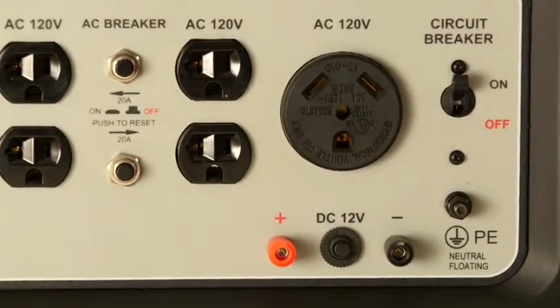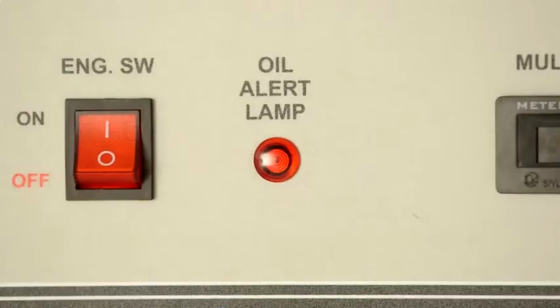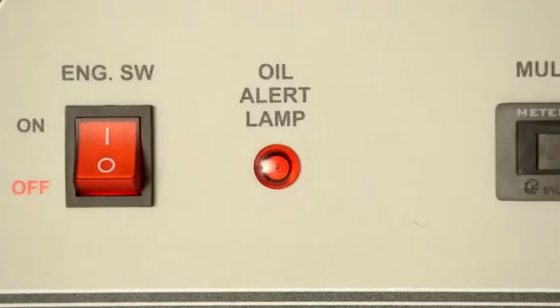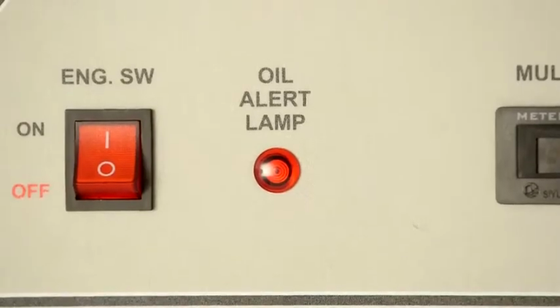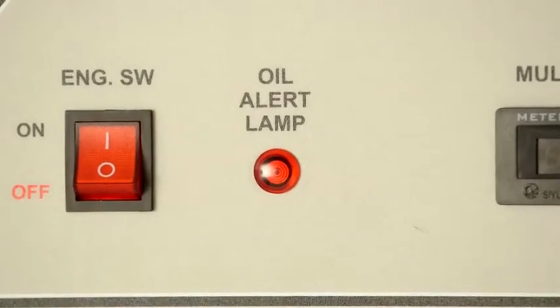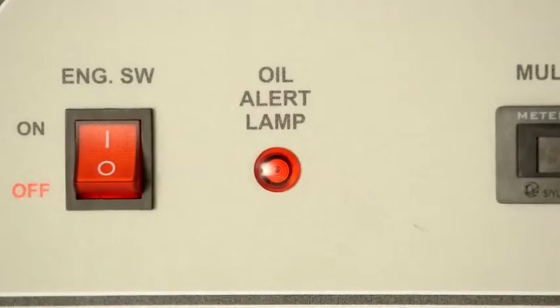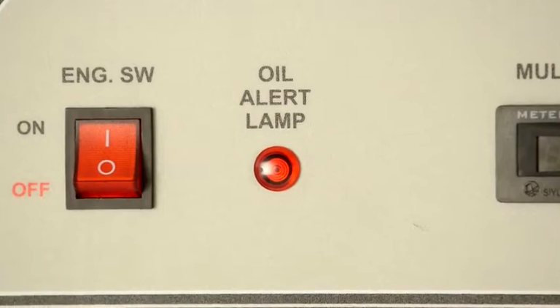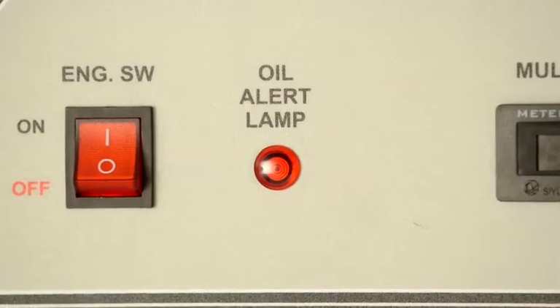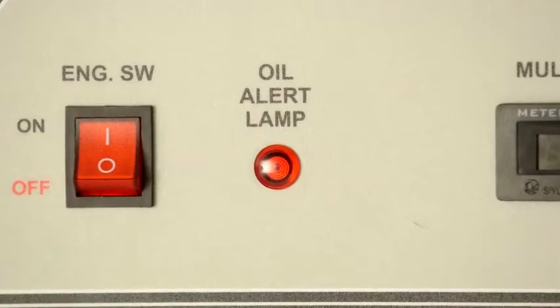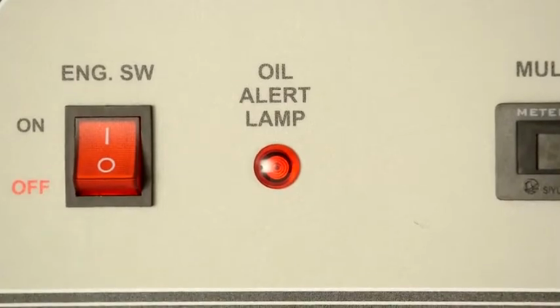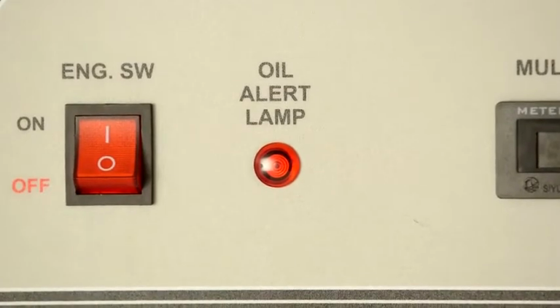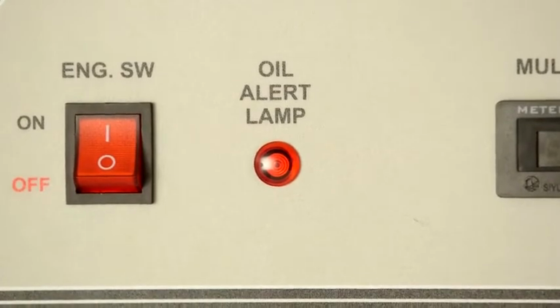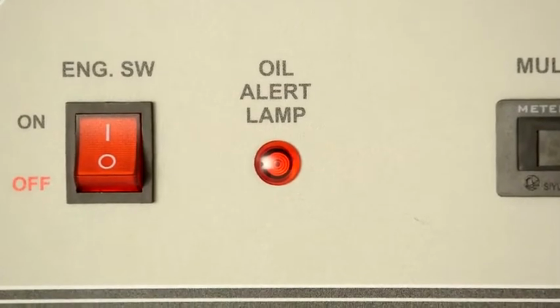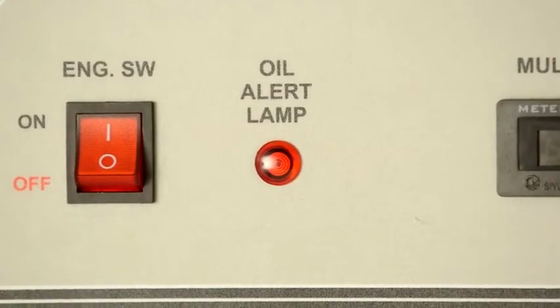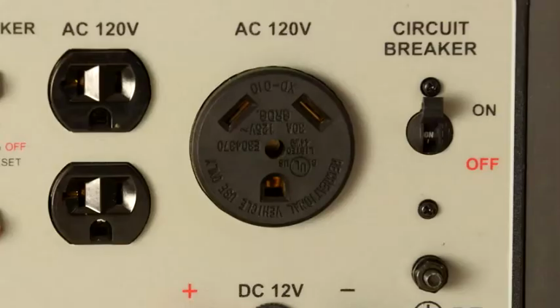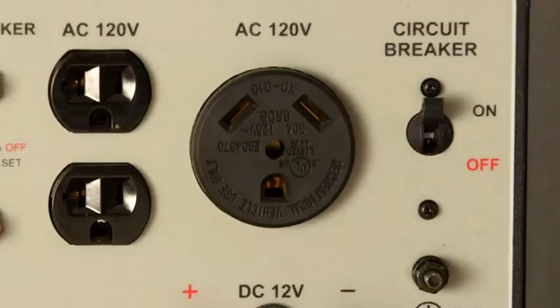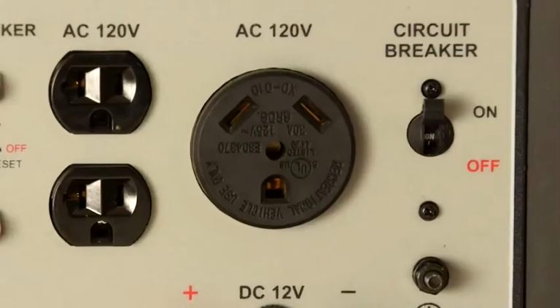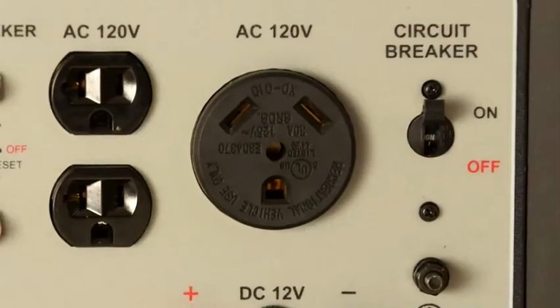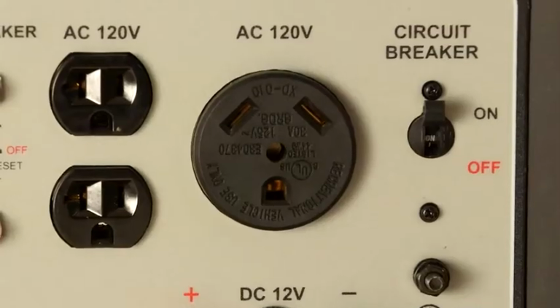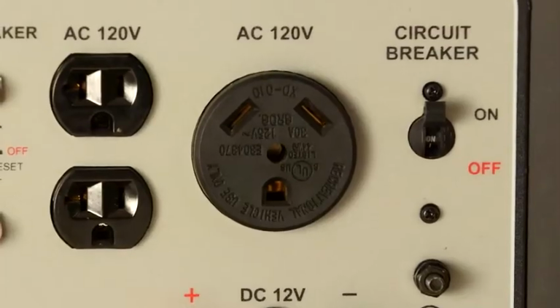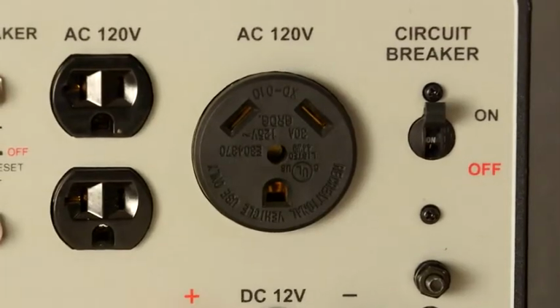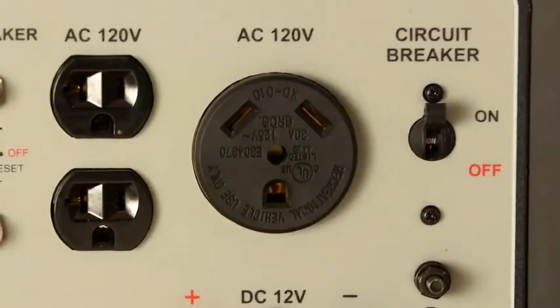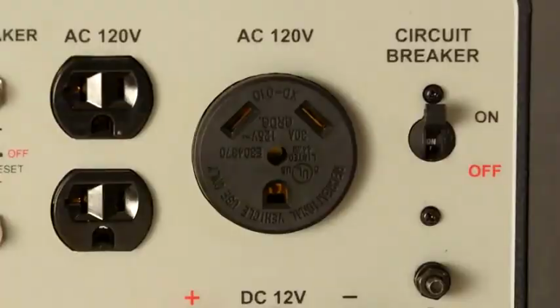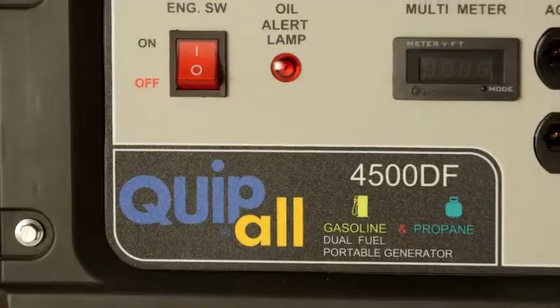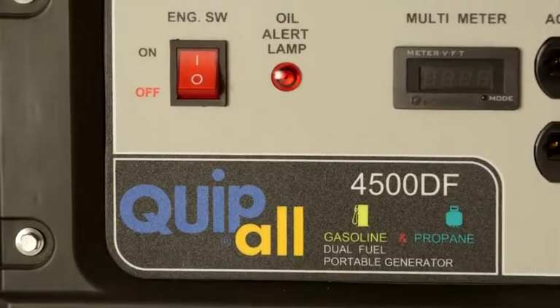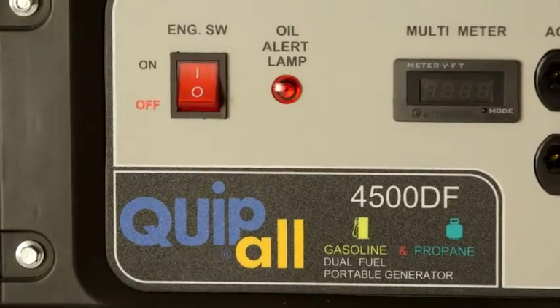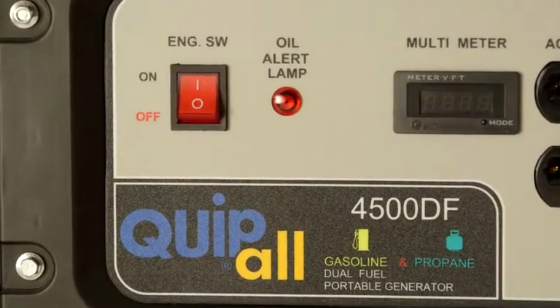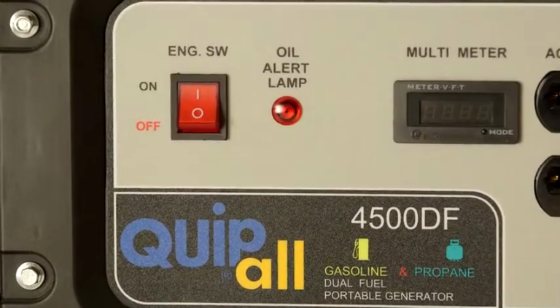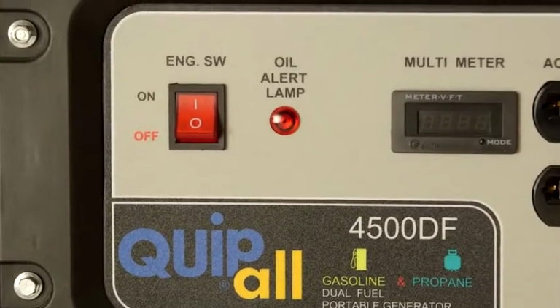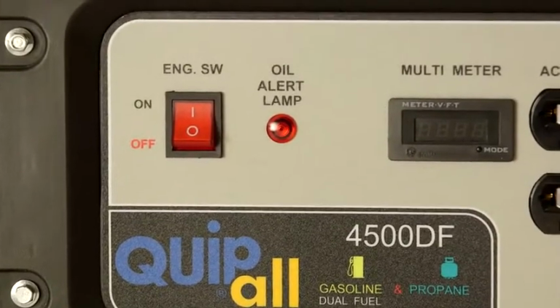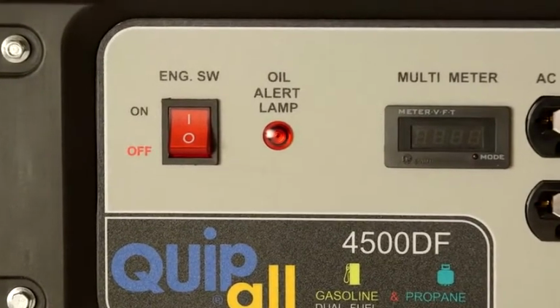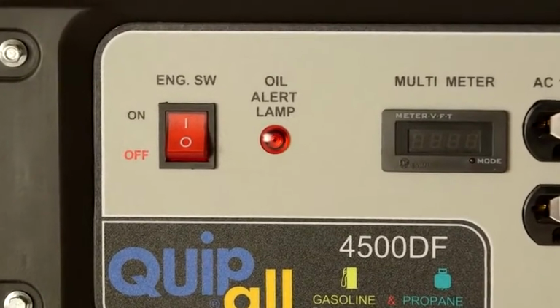Safety features include a low oil warning light with automatic shutdown to preserve the engine, as well as circuit protection. A digital meter tracks runtime so you know when it's time for service.